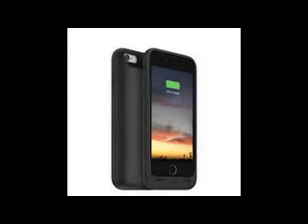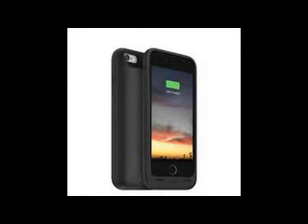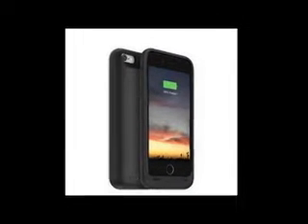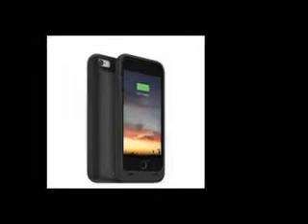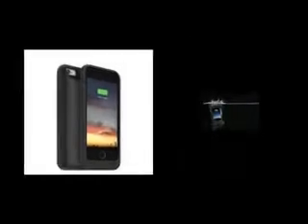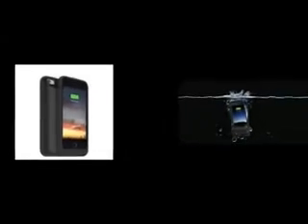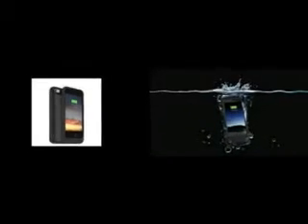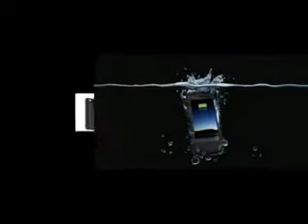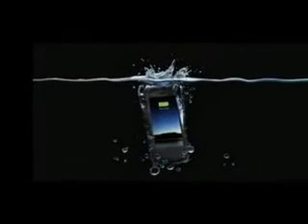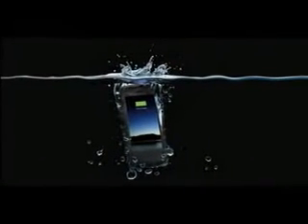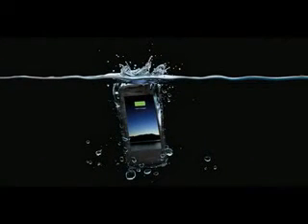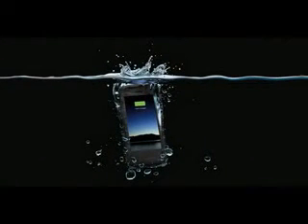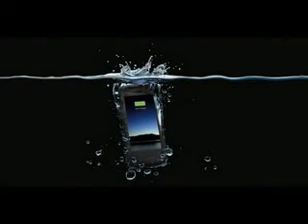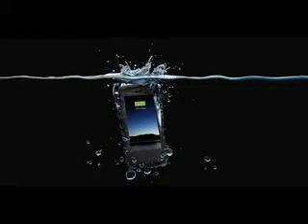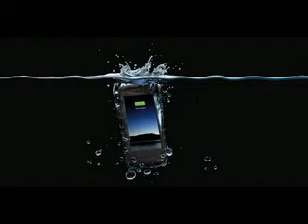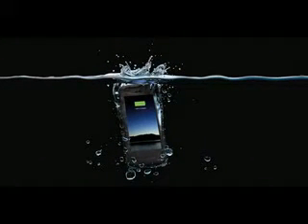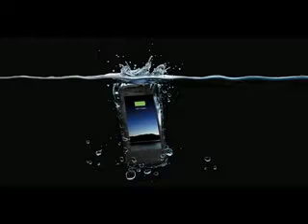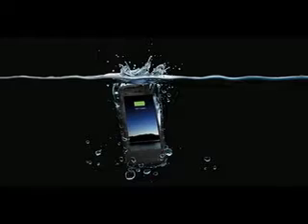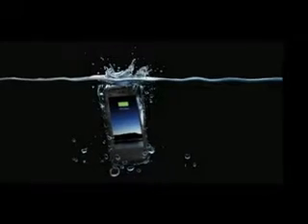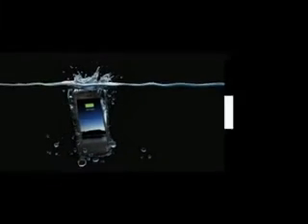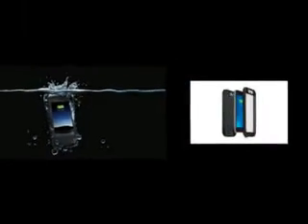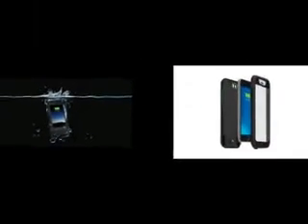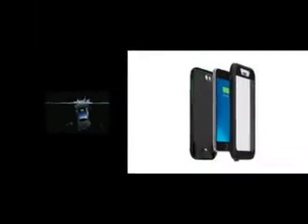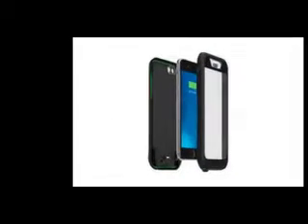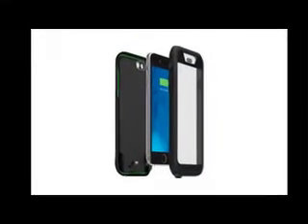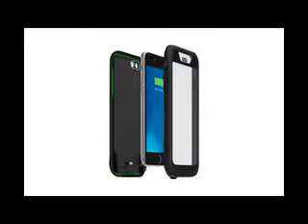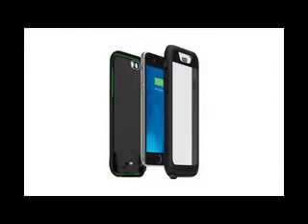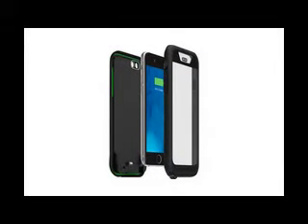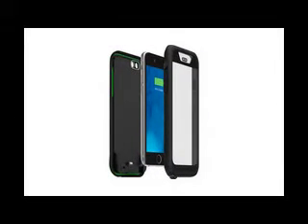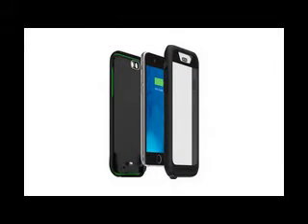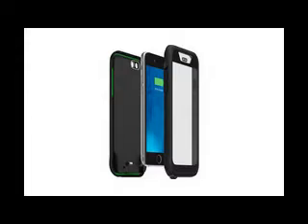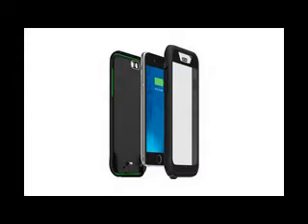Enter cases and protectors — and the thicker and uglier they are, the better they fend off unwanted damage. But if you are willing to sacrifice aesthetics, why not opt for something more than just protection, like more battery?